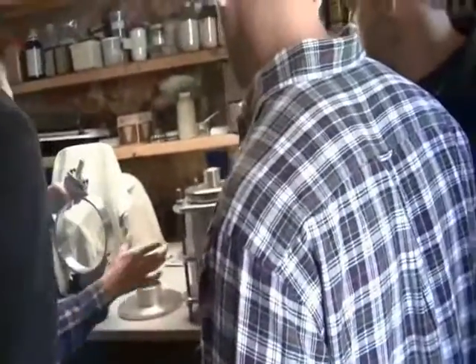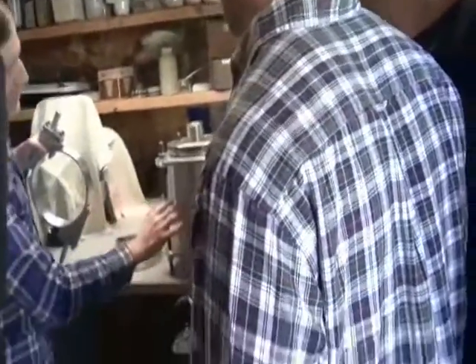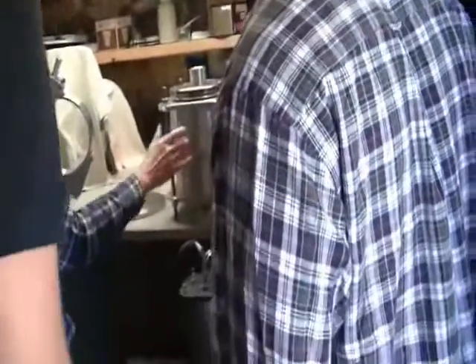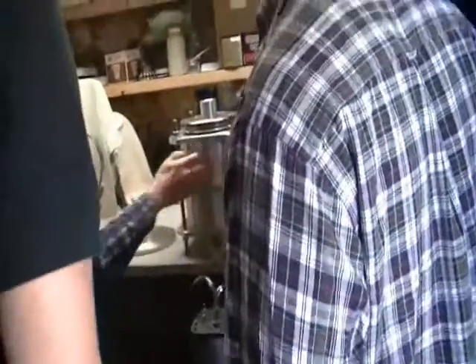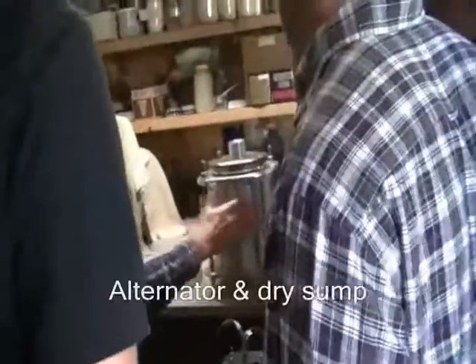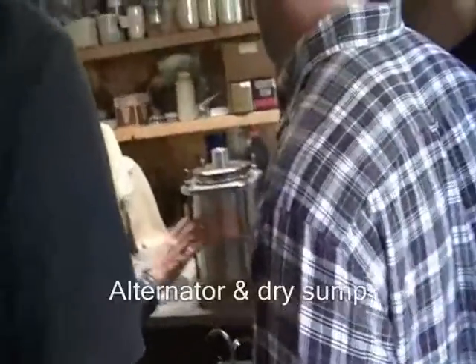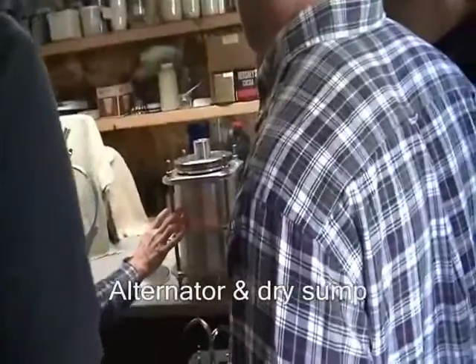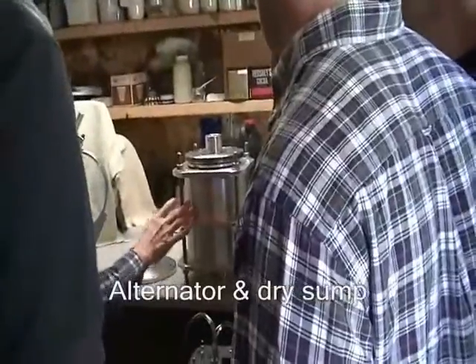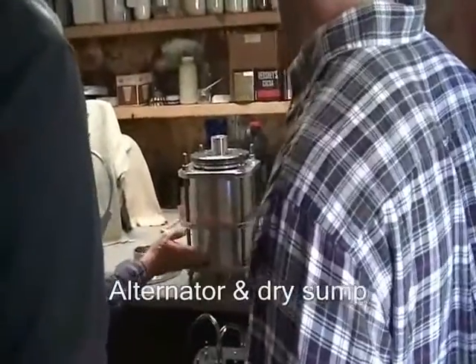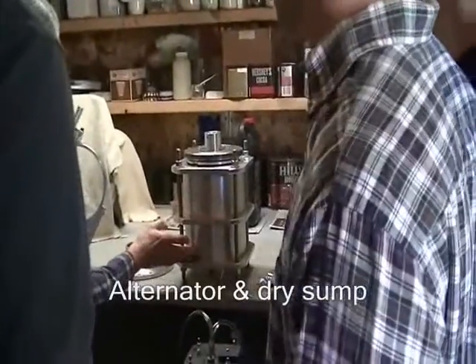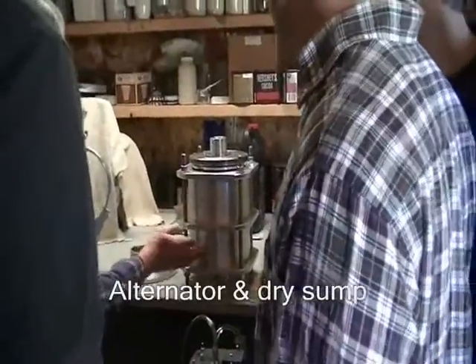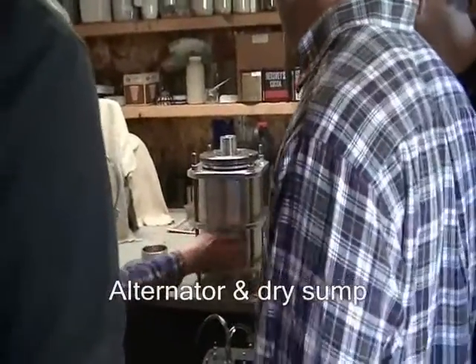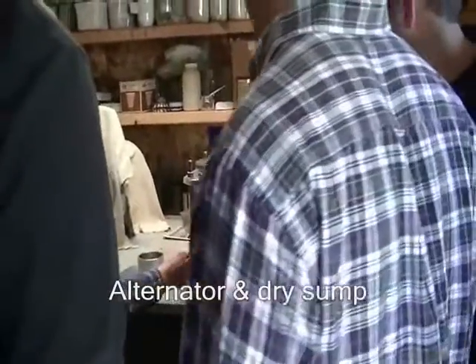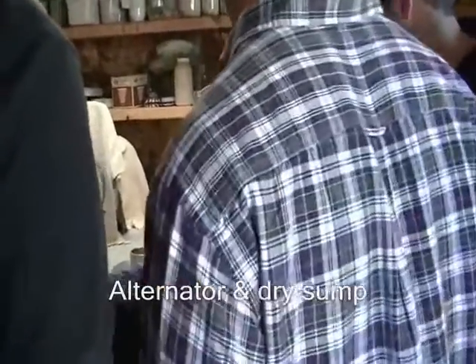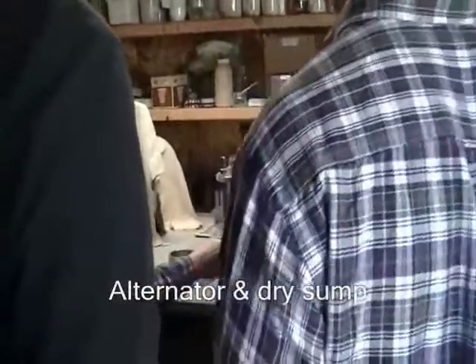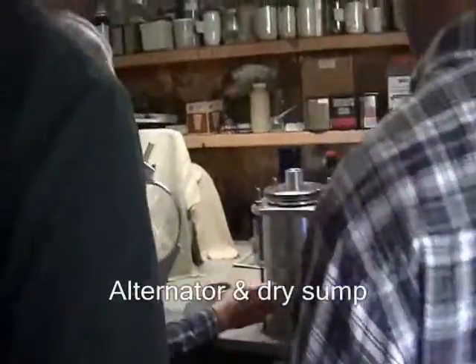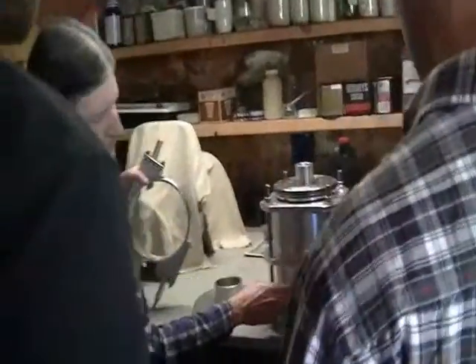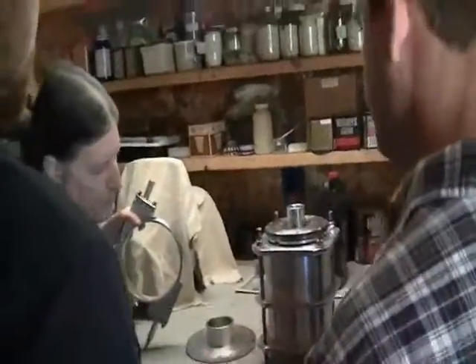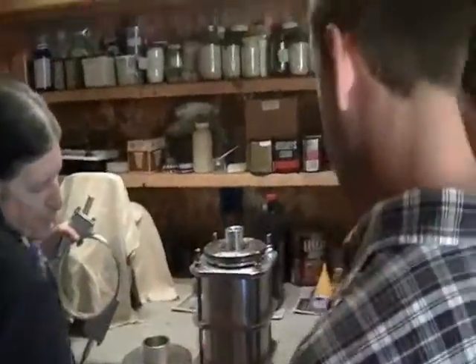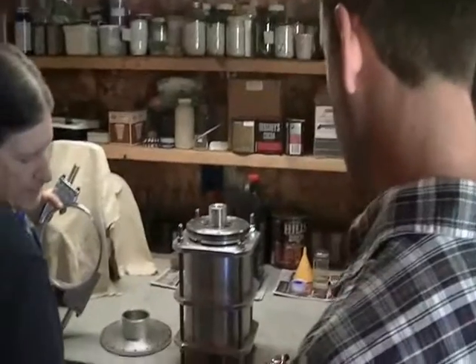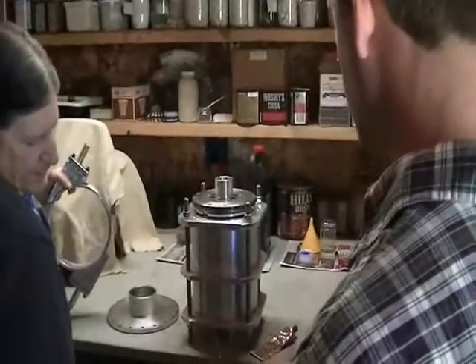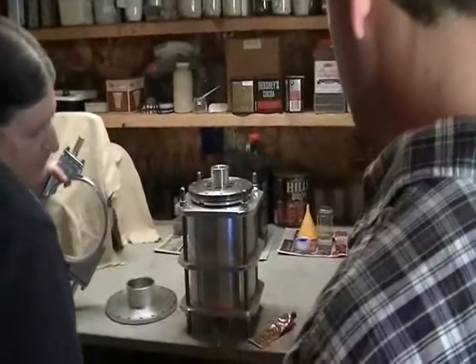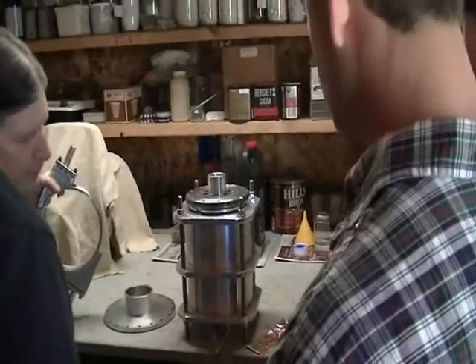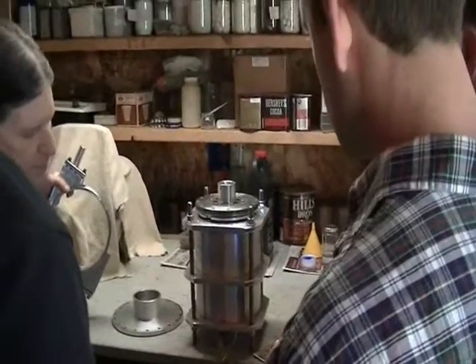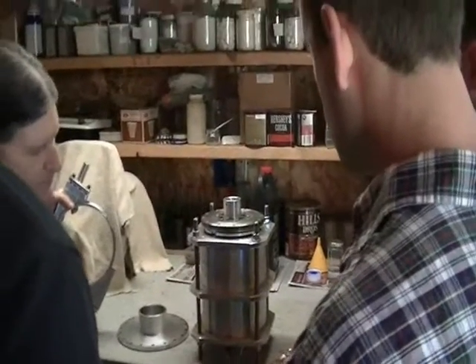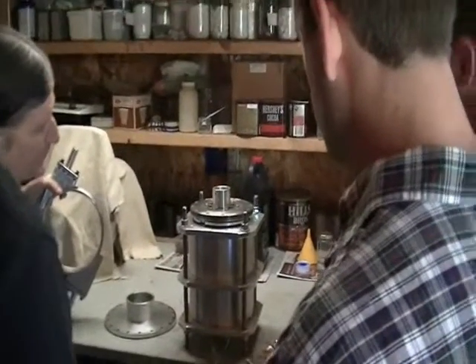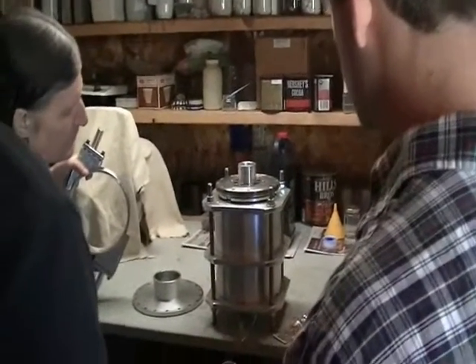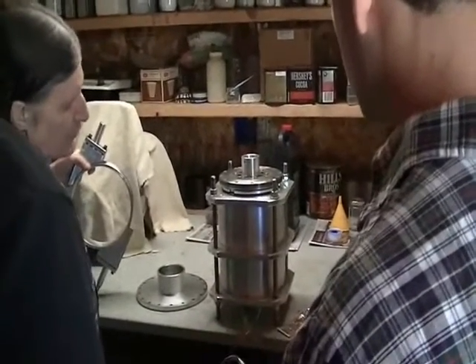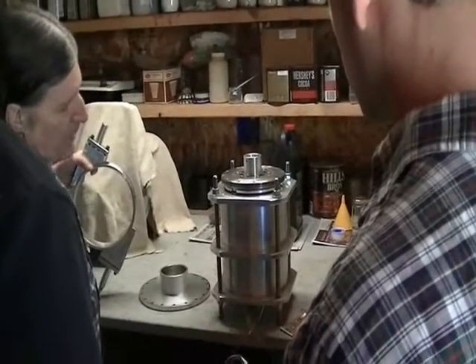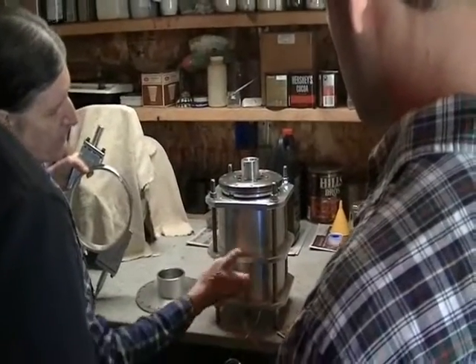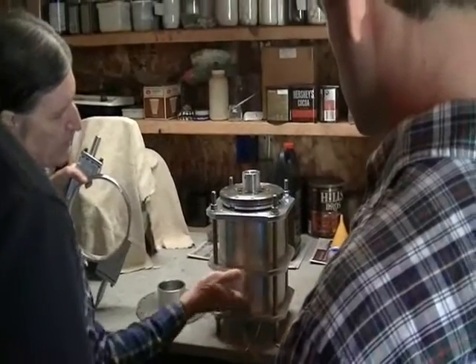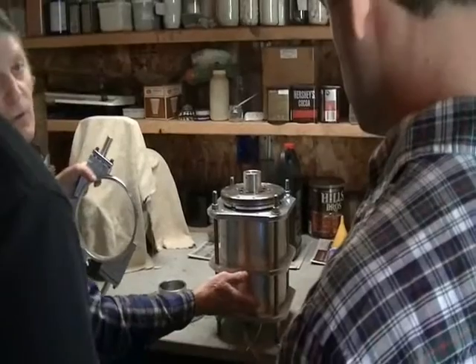Your alternator is in here. And then this is a dry sump — normally we would put the oil pump in this section.